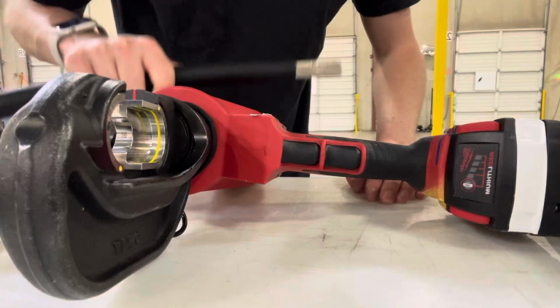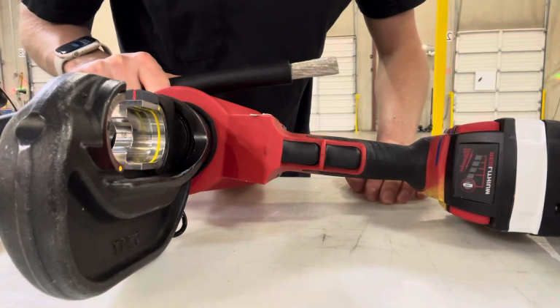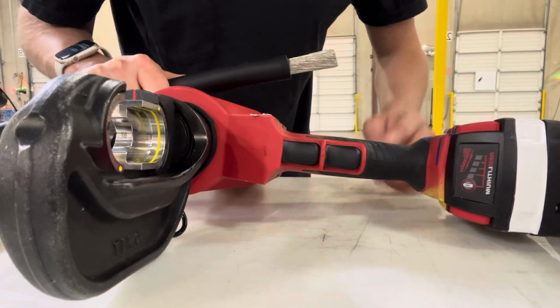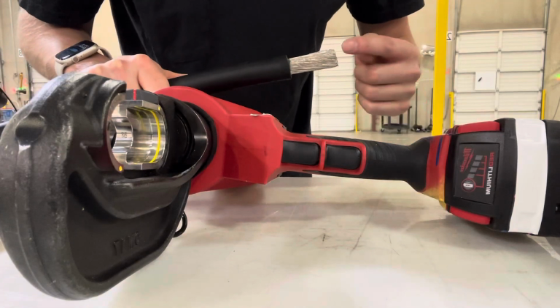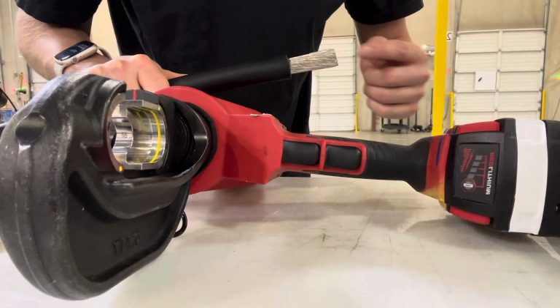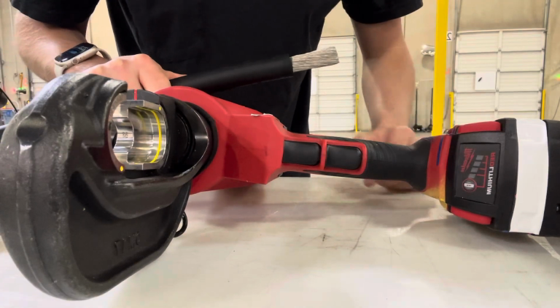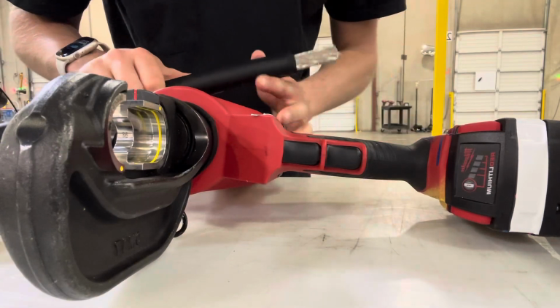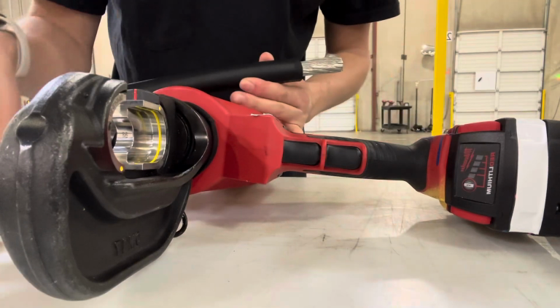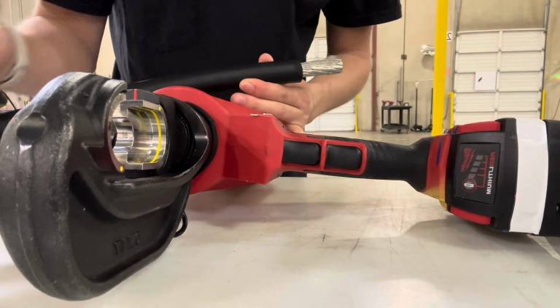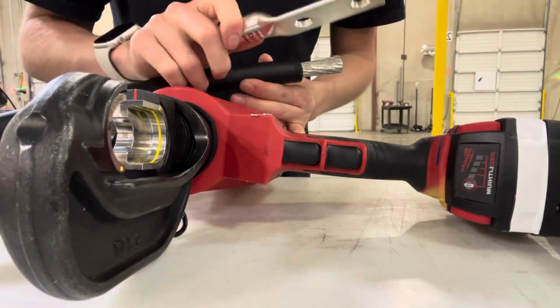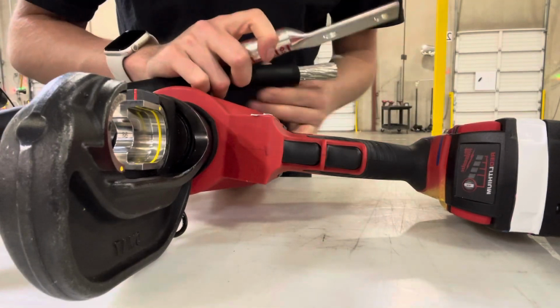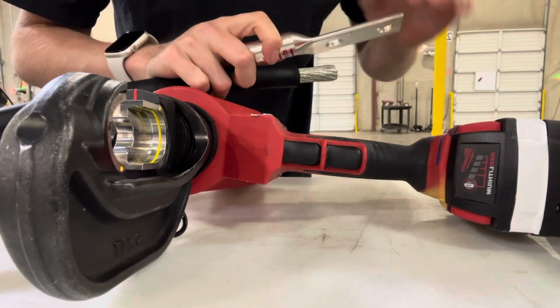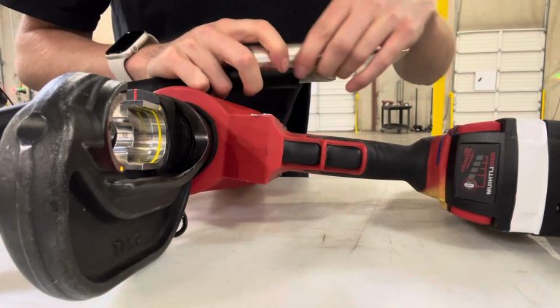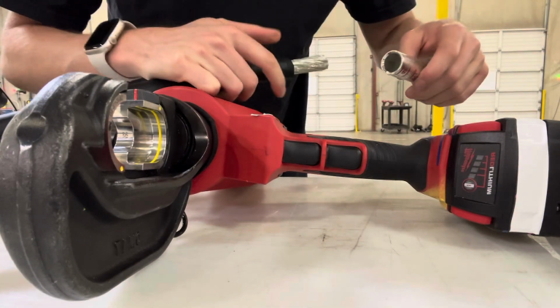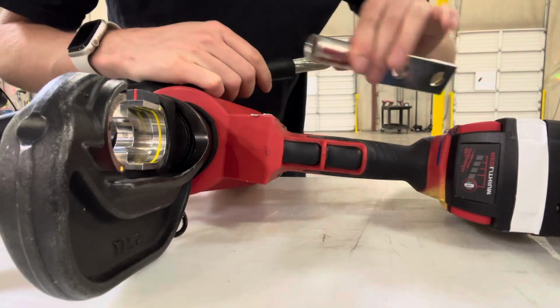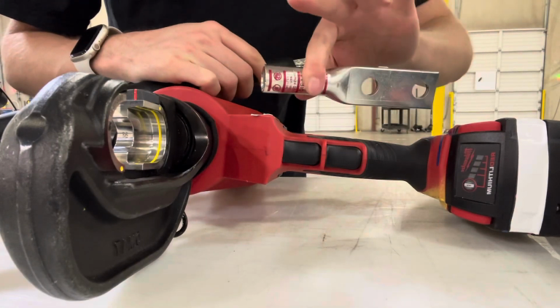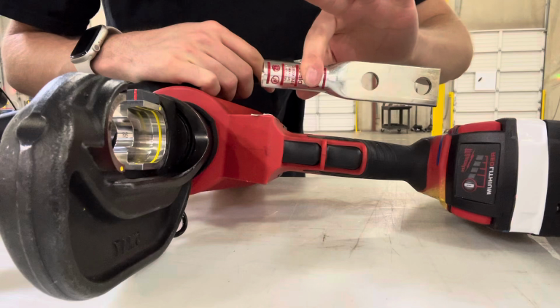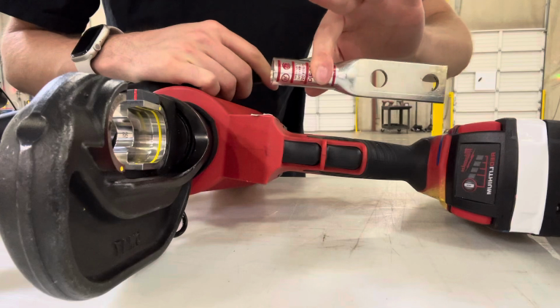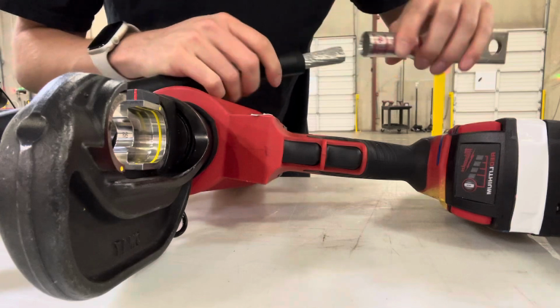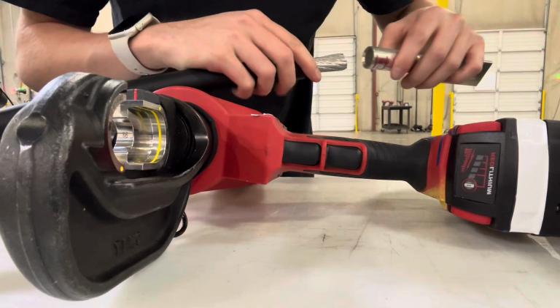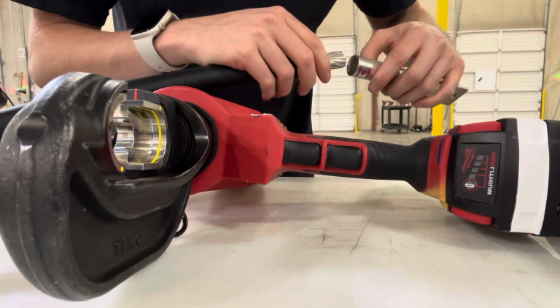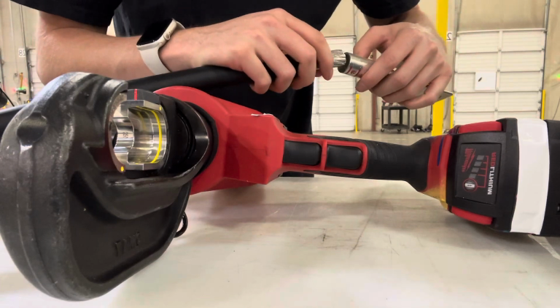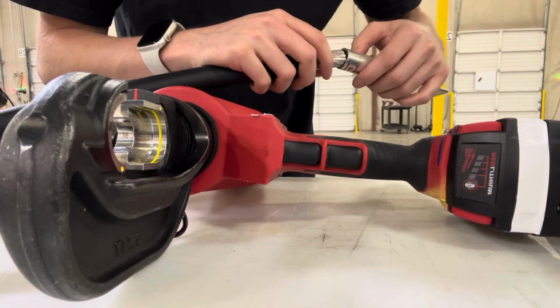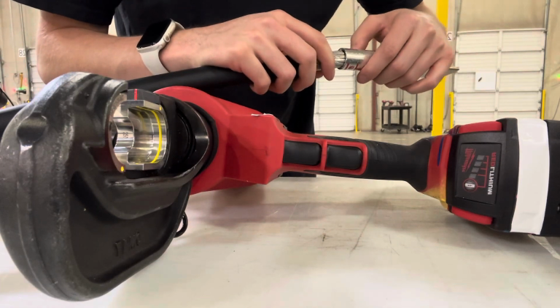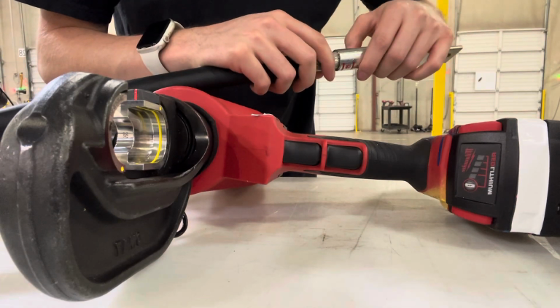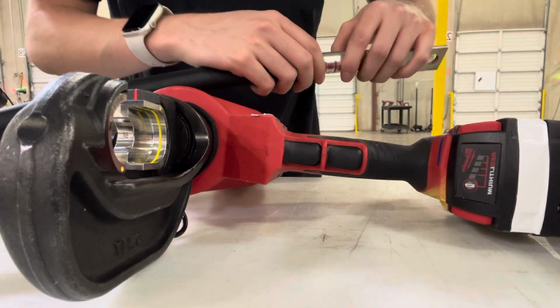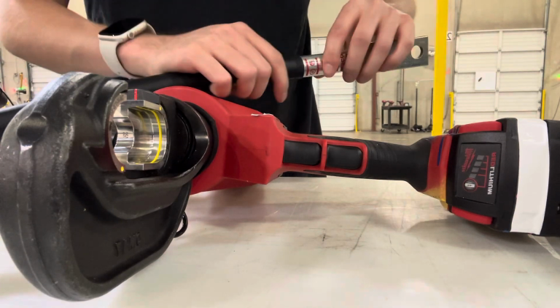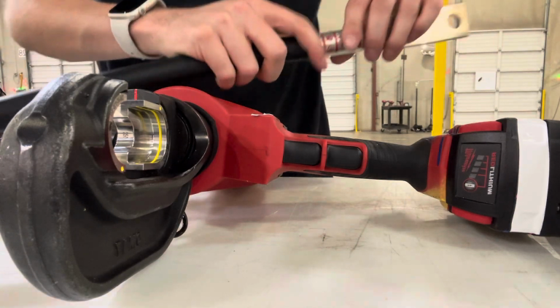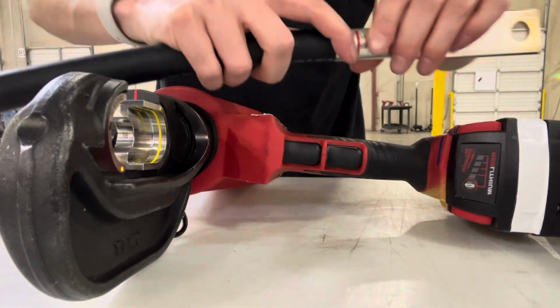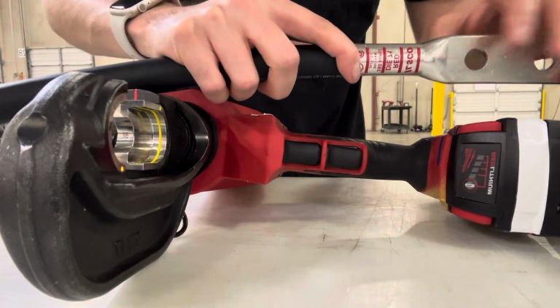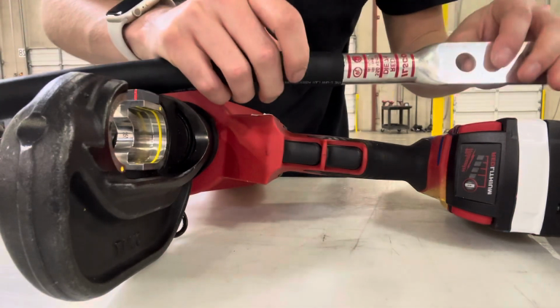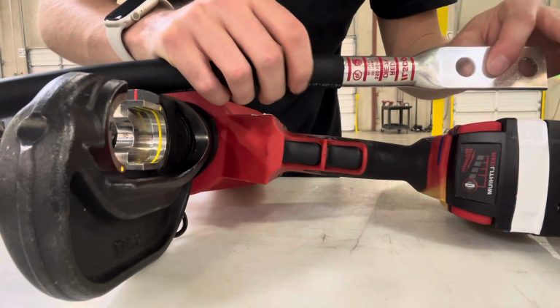Alright, so once you have the wire stripped right here at the end, you're going to take your connector — whatever you want to call this thing — take your connector and slide it on the wire, just like that. Pretty easy.